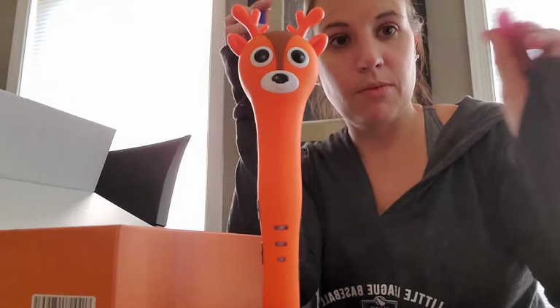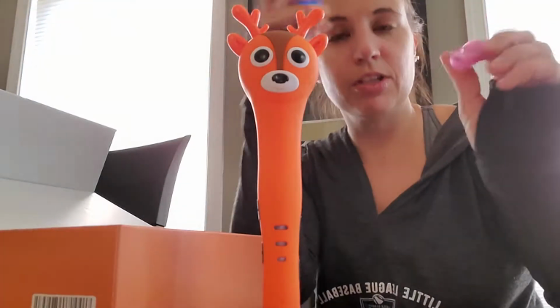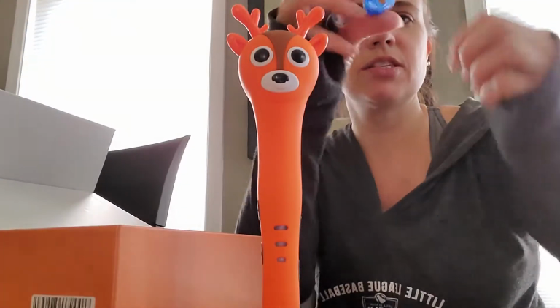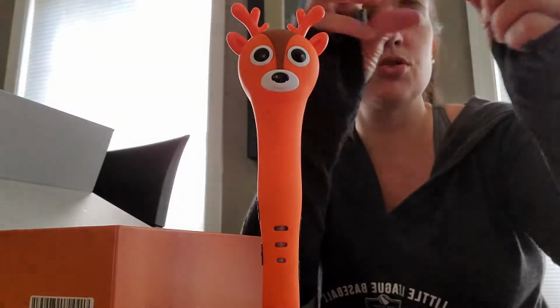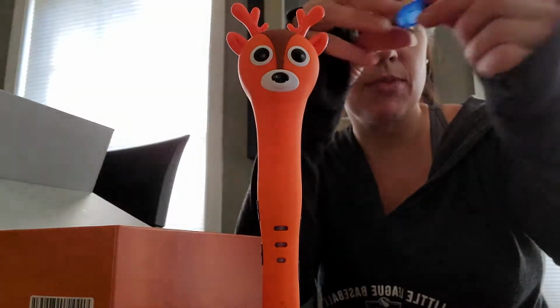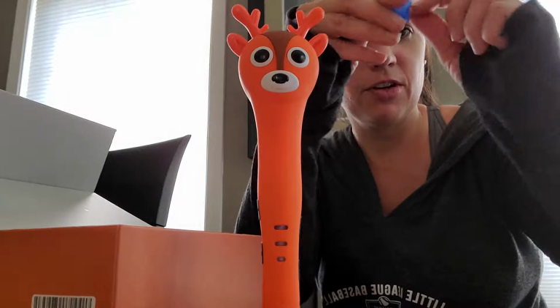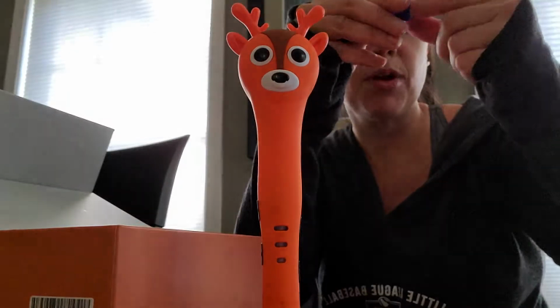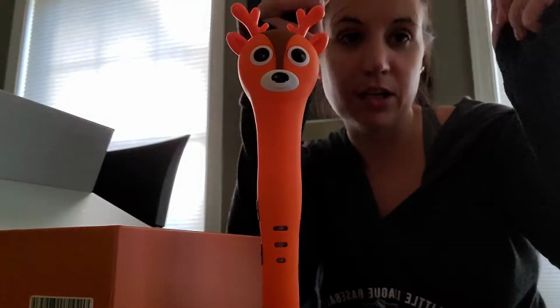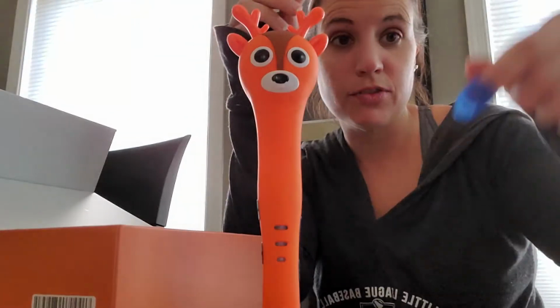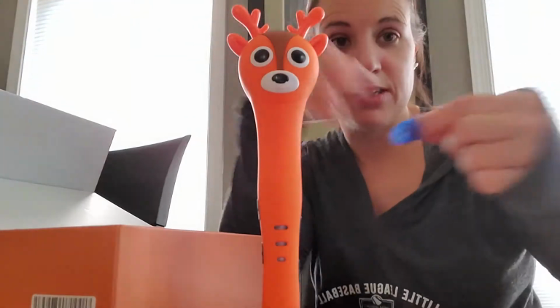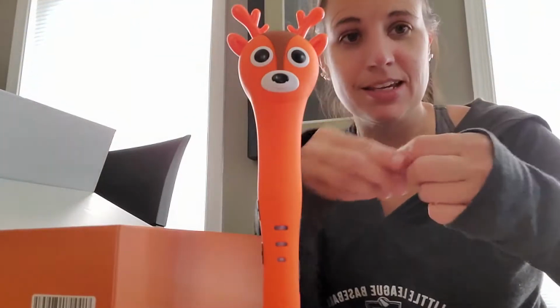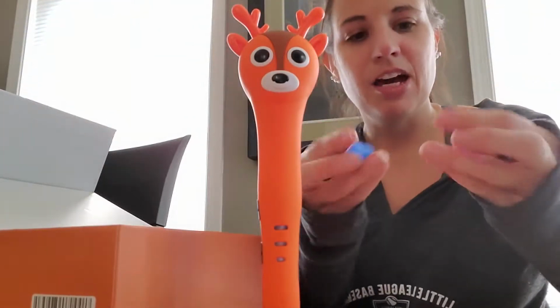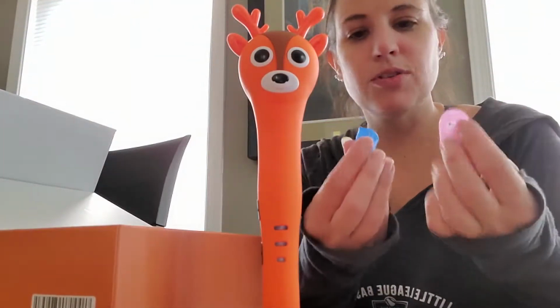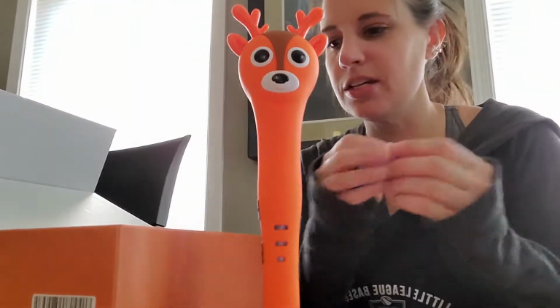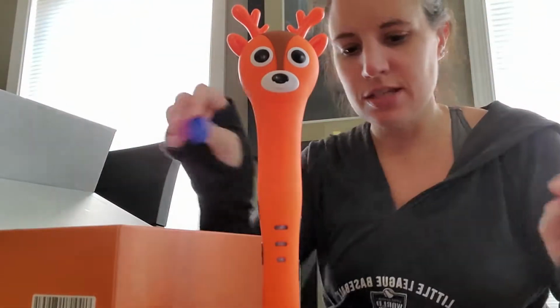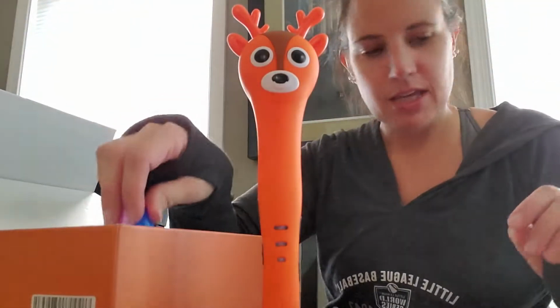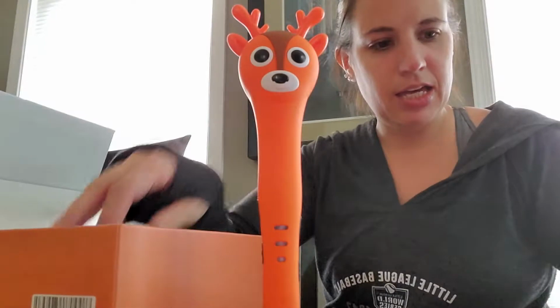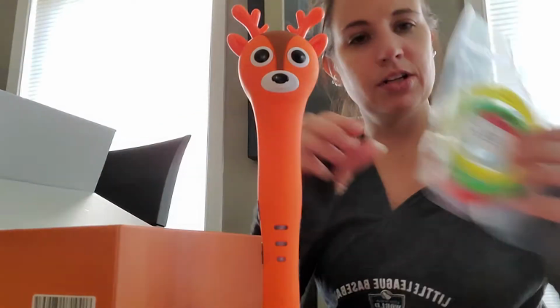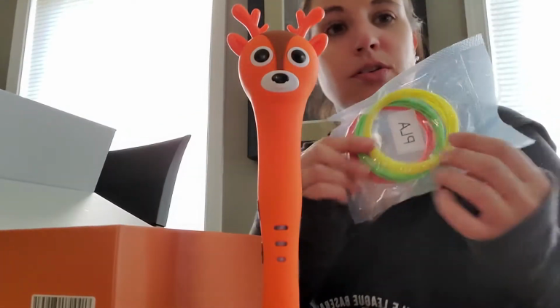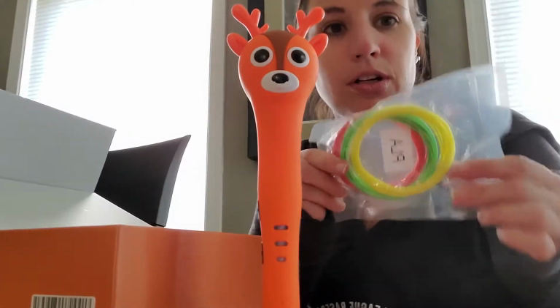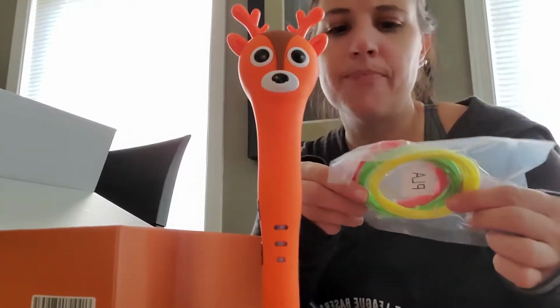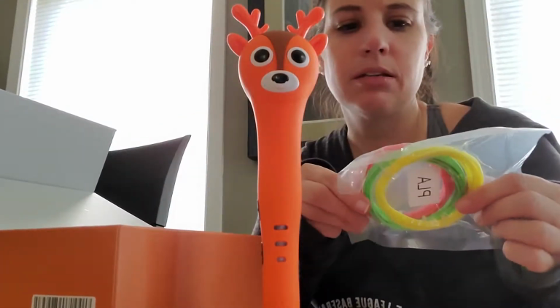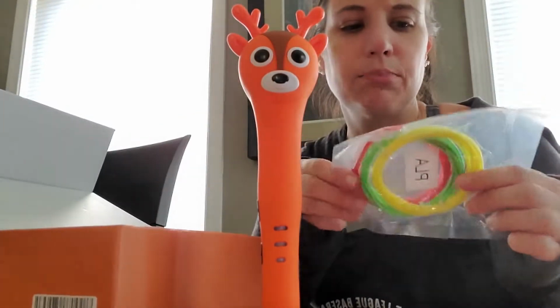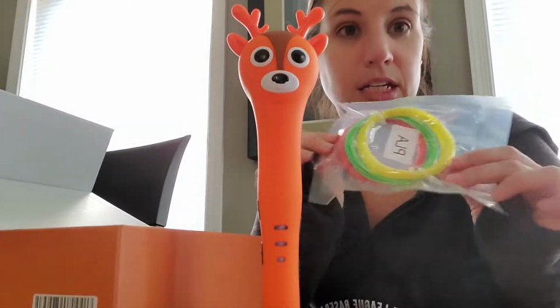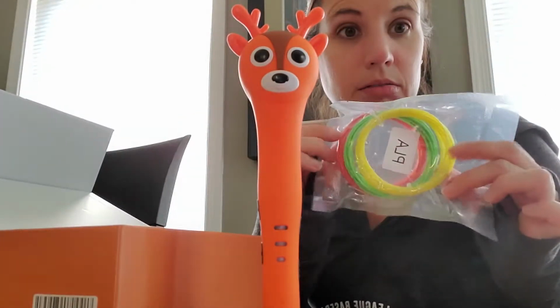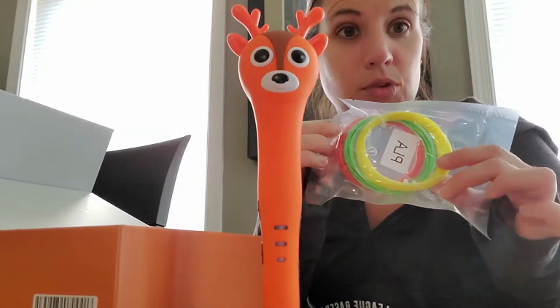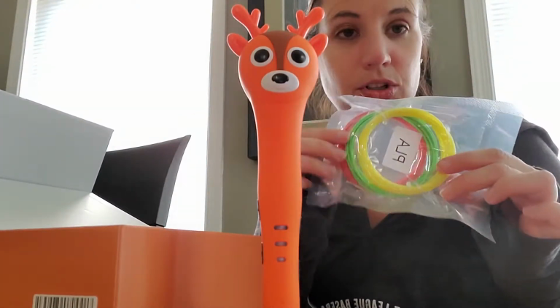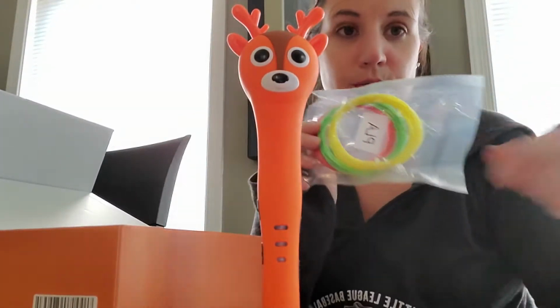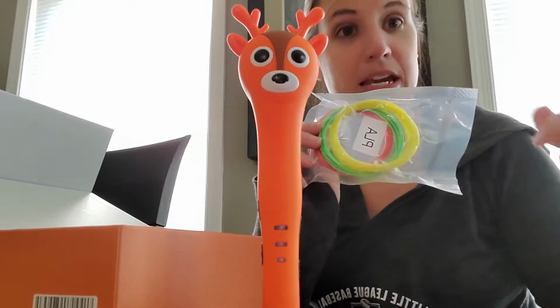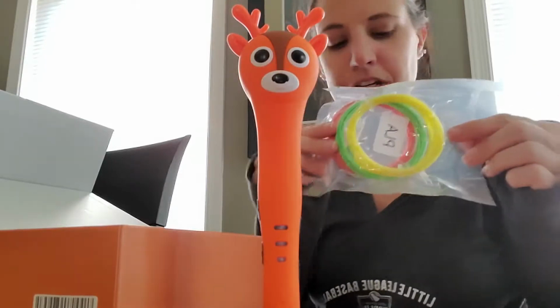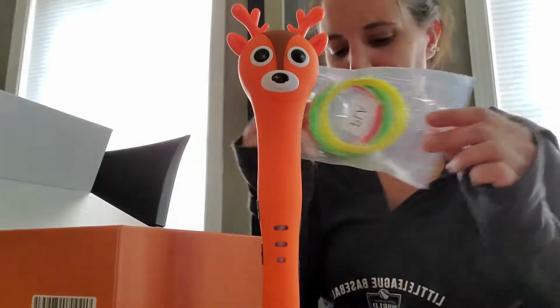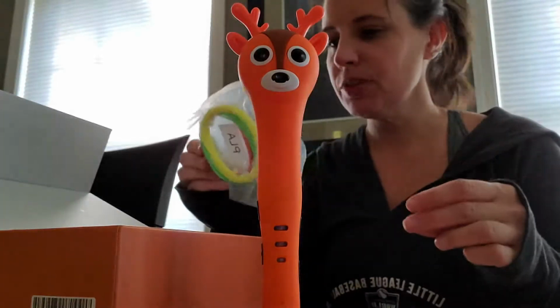It also comes with instructions and different size finger guards. Obviously designed for children, though my finger would probably fit because I have child-size hands. There are two different sizes, and here is your plastic tubing that you use to make your creations.